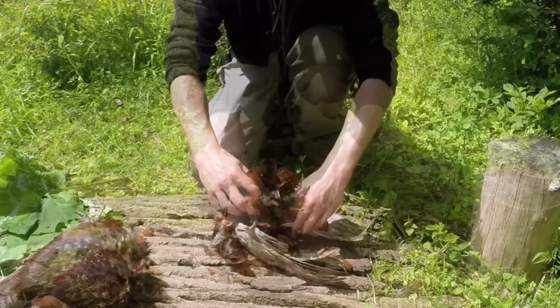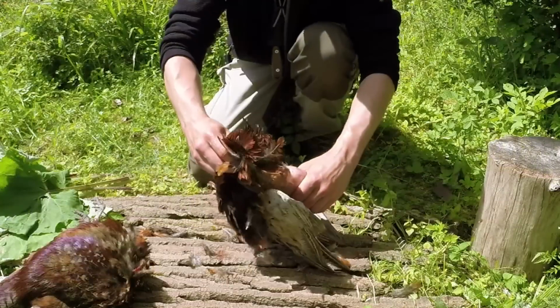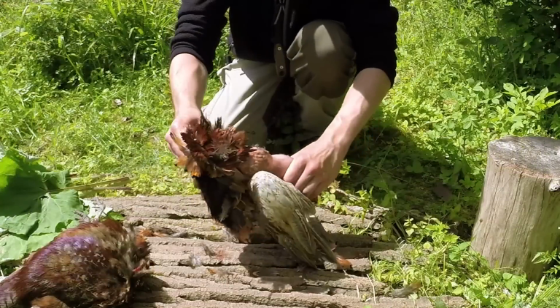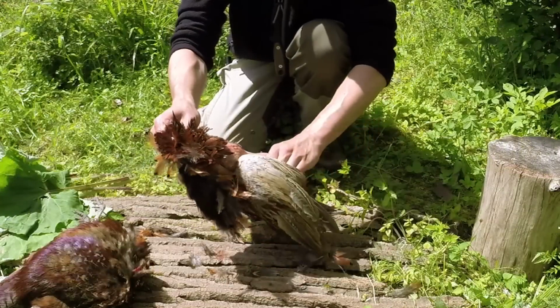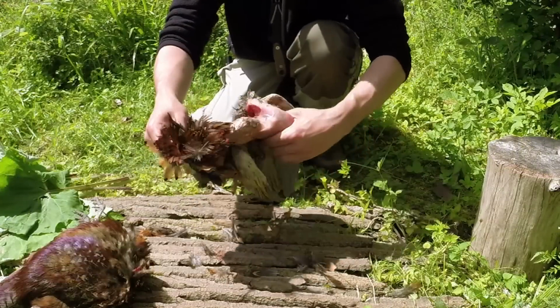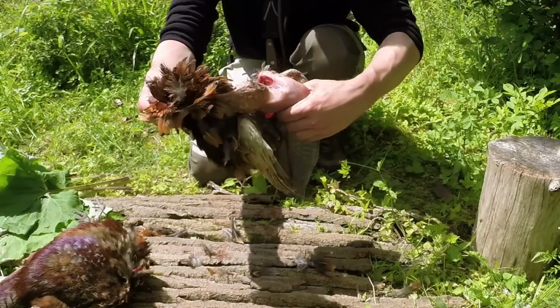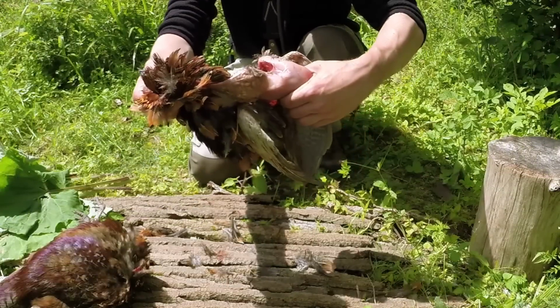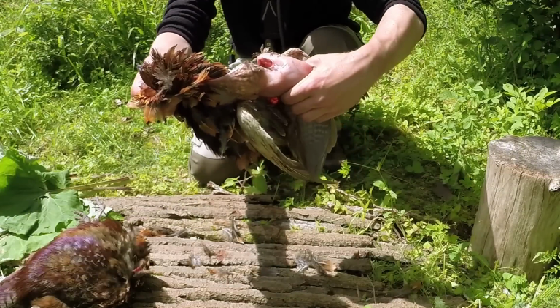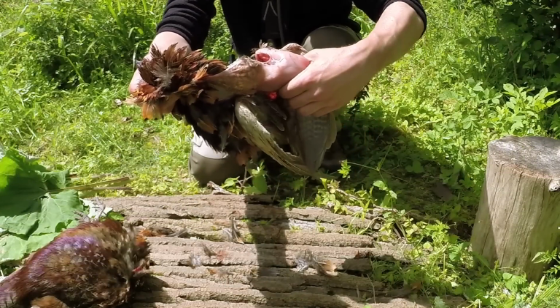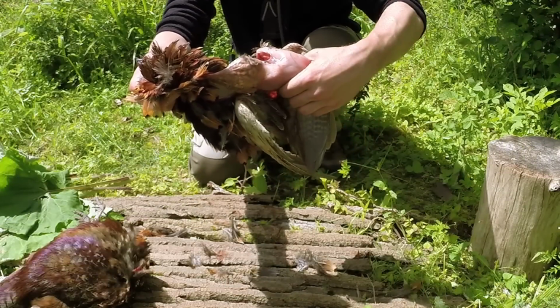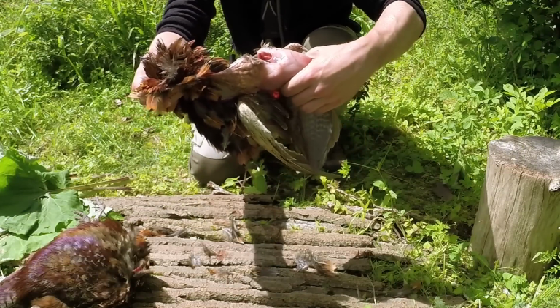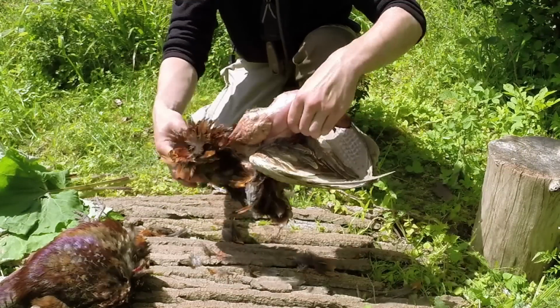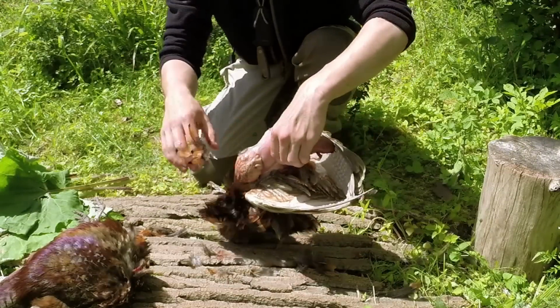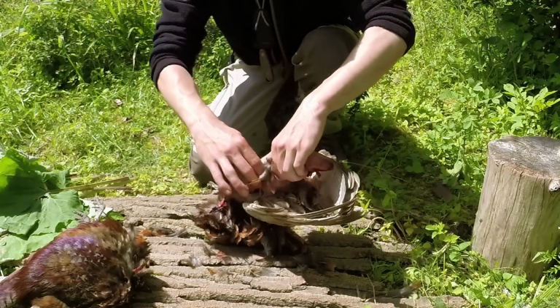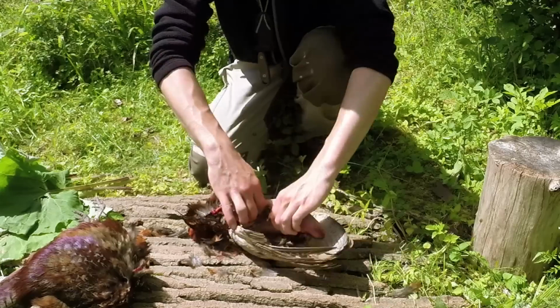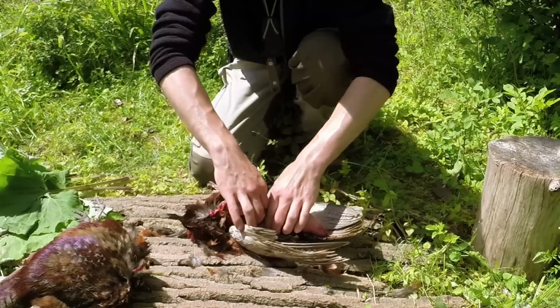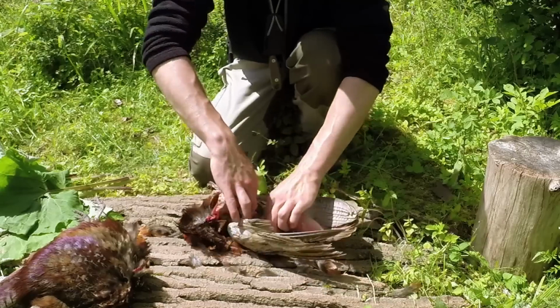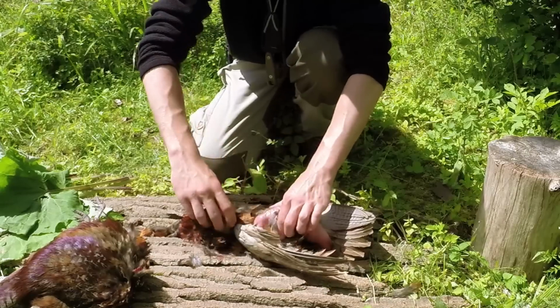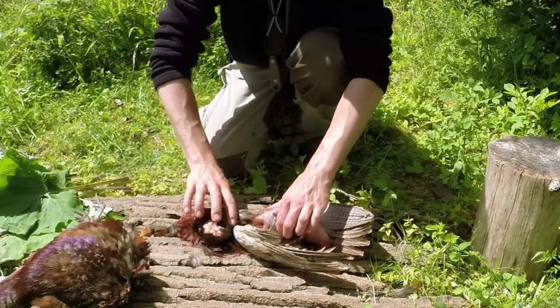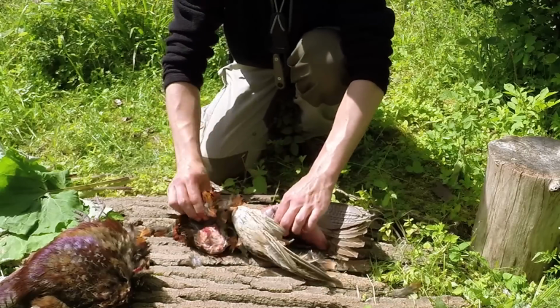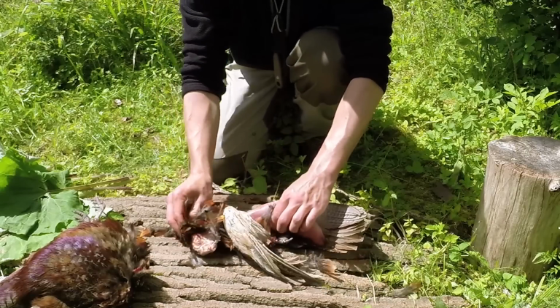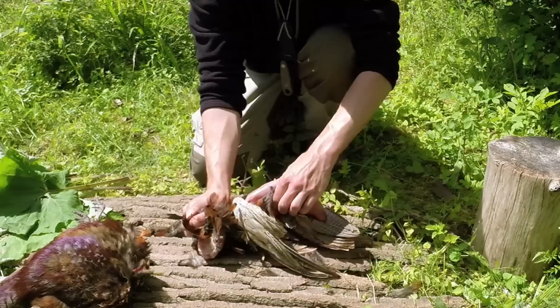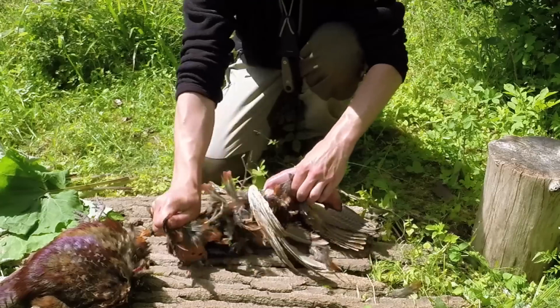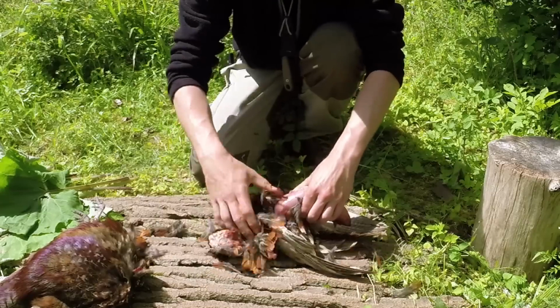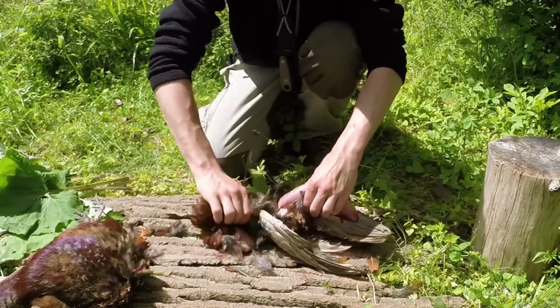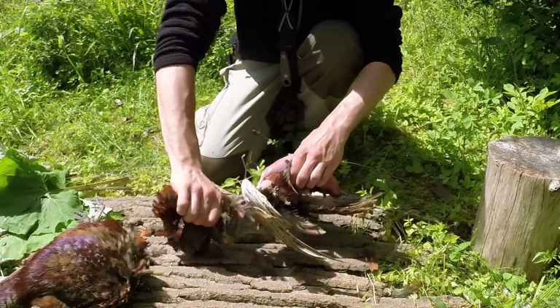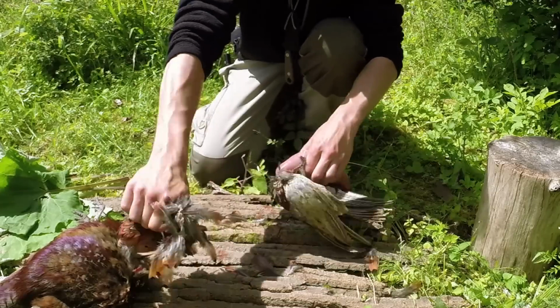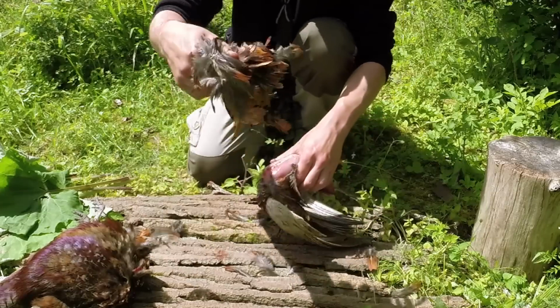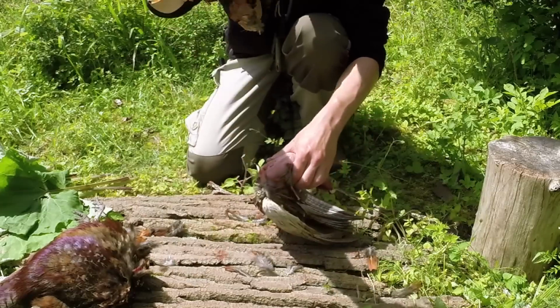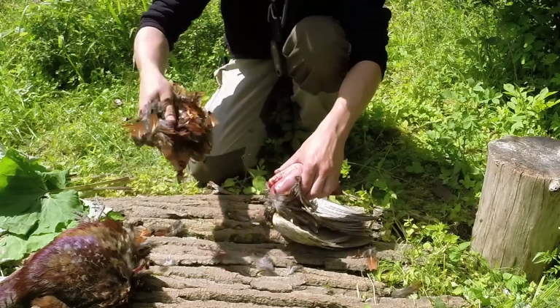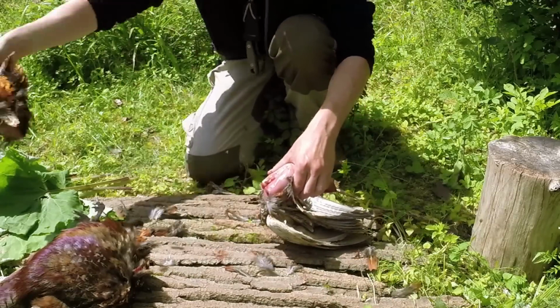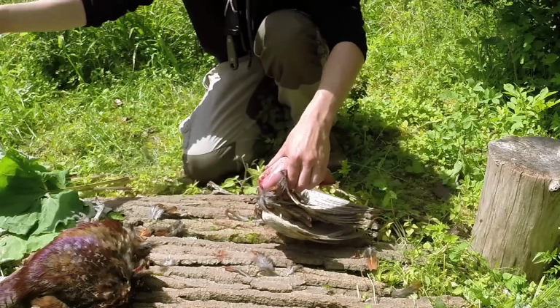You can just pull the skin off and you'll see the crop just there with all the seed in it. You just want to take the crop and free it up and obviously throw that to one side.